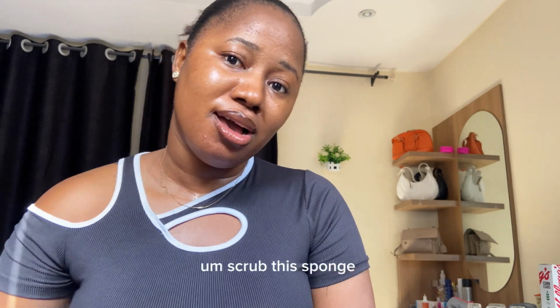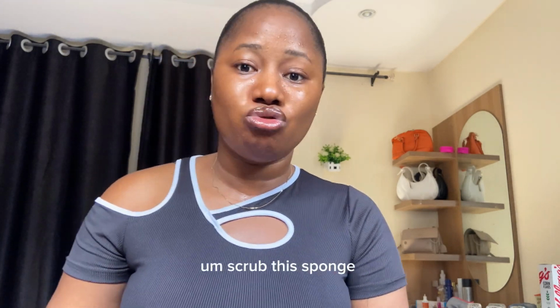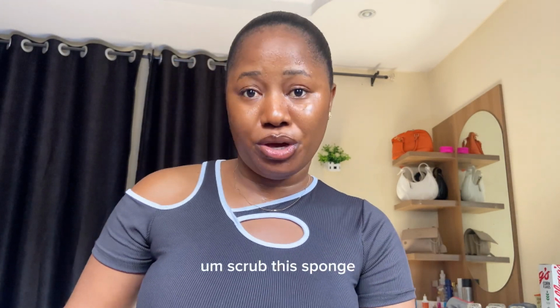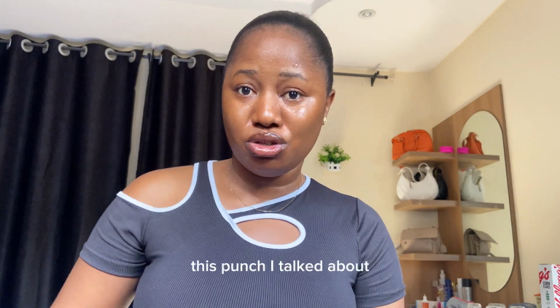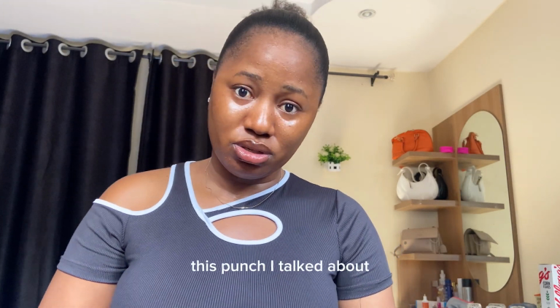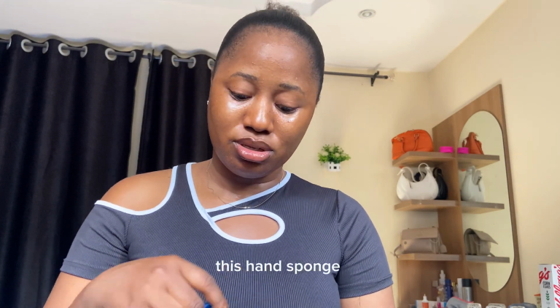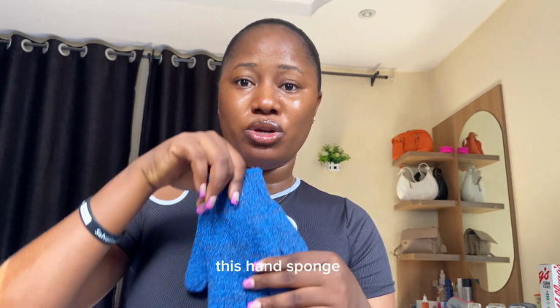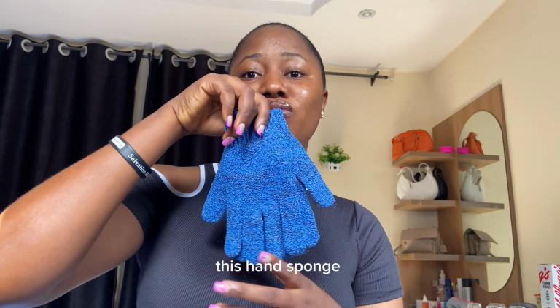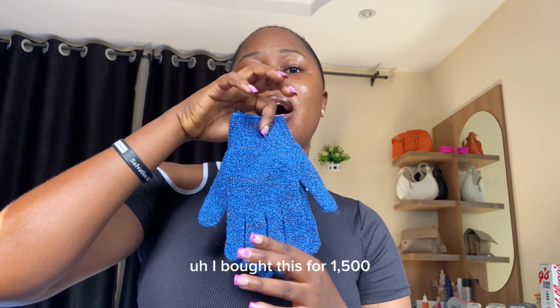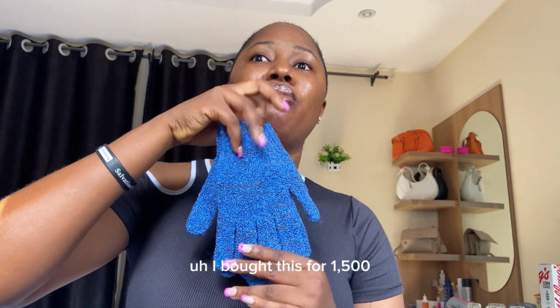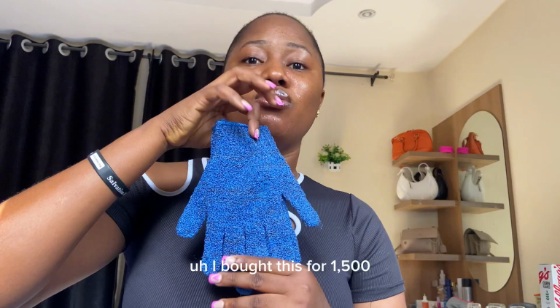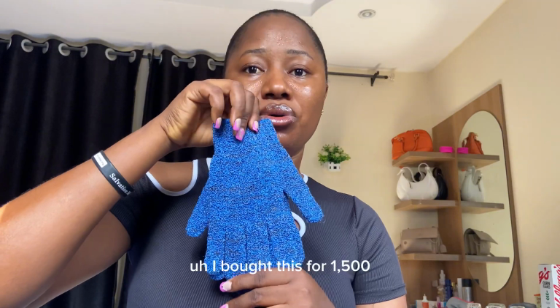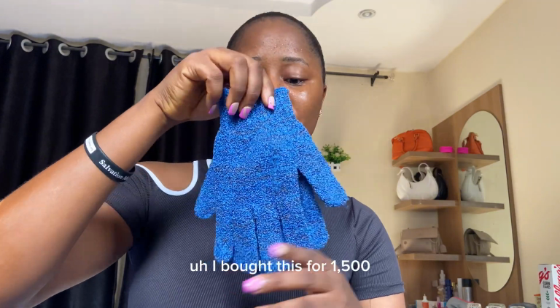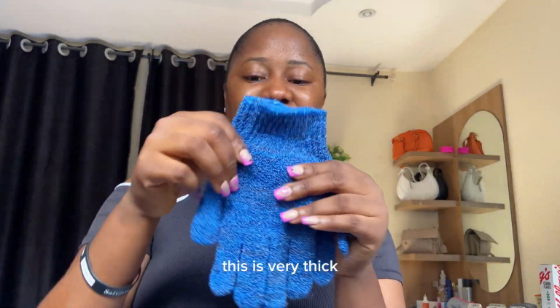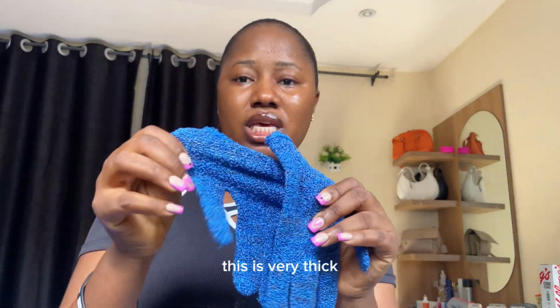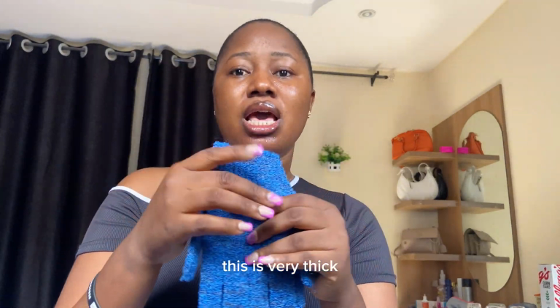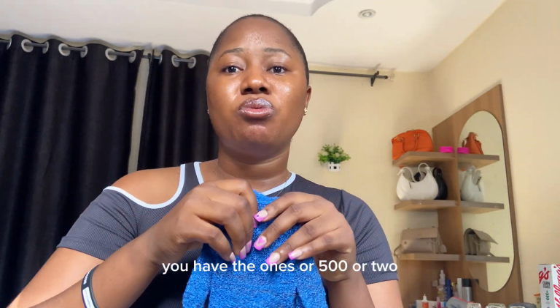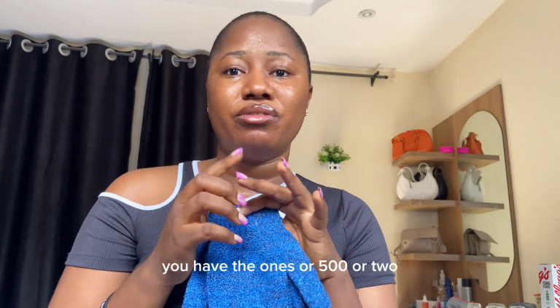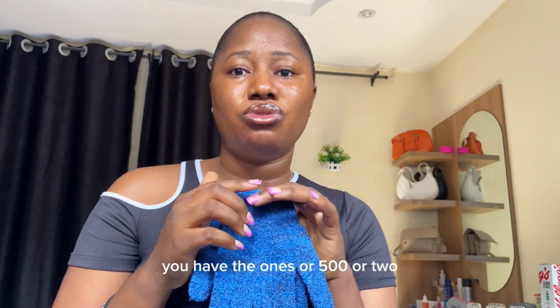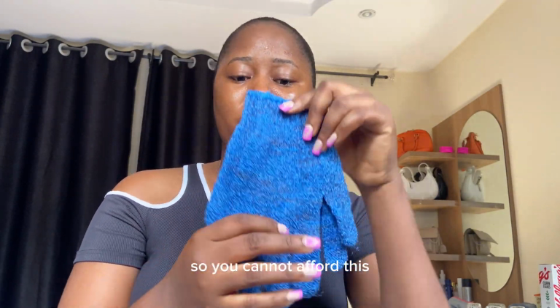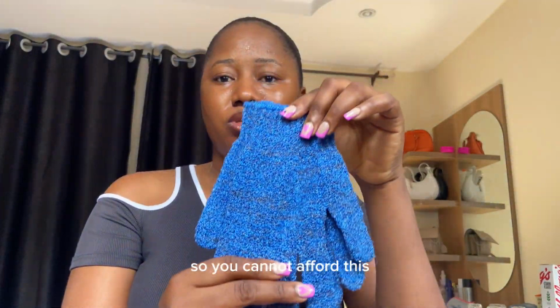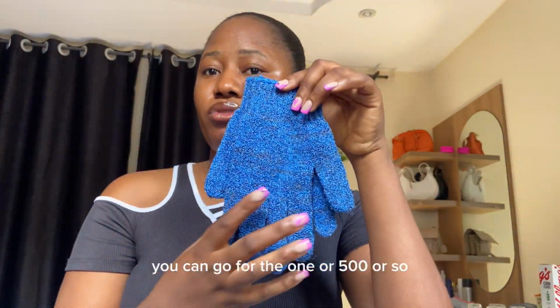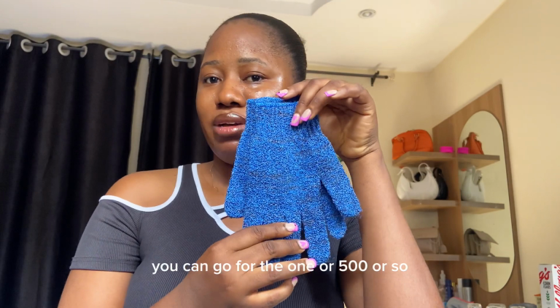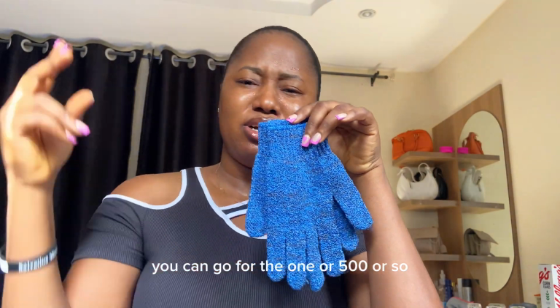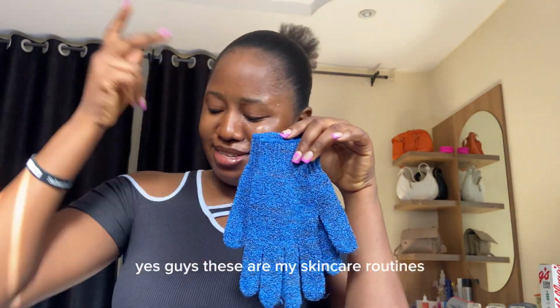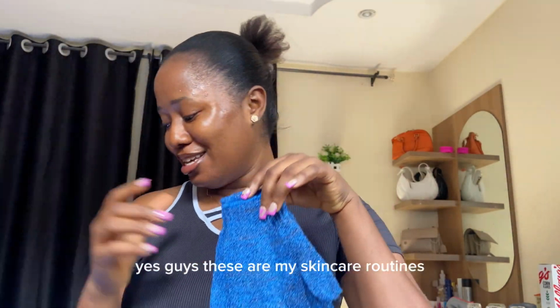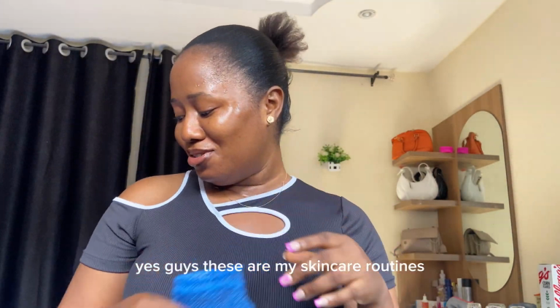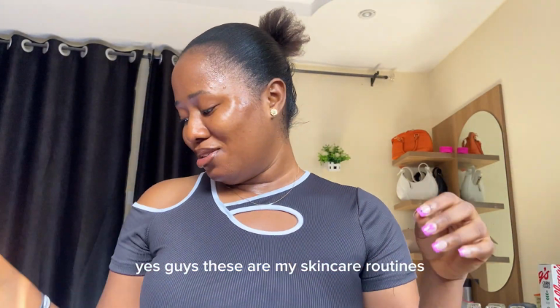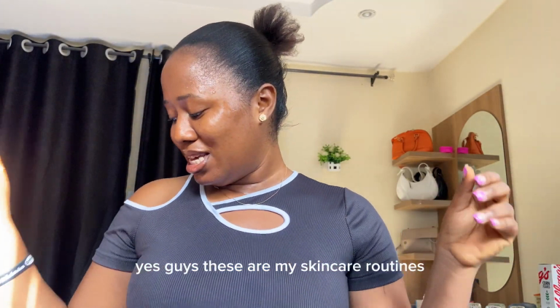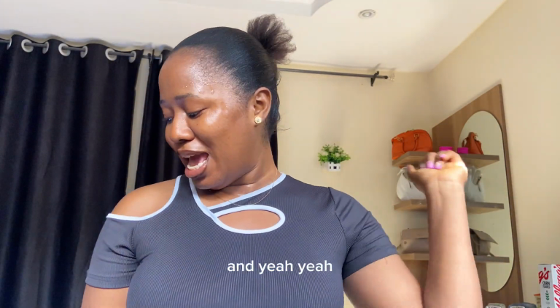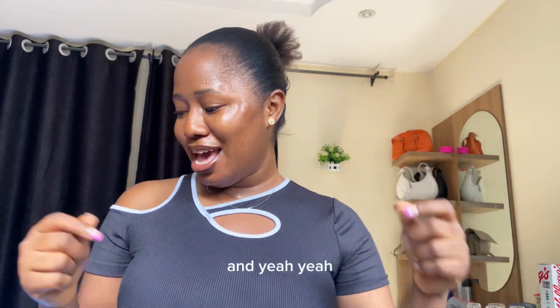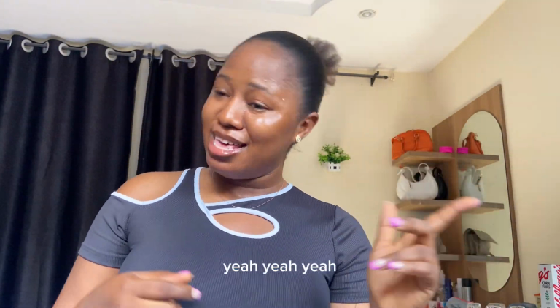As for the scrubbing sponge I talked about — I bought this one for 1,500 naira. It's very thick. You can also find ones for 500 naira if you can't afford this one. So yes guys, these are my skincare routine products!